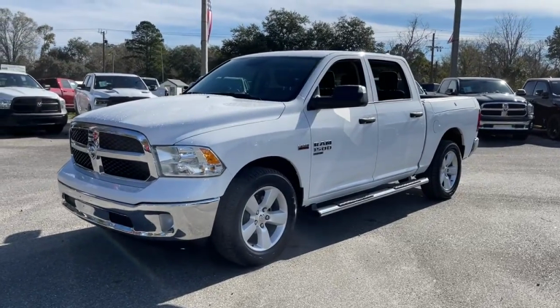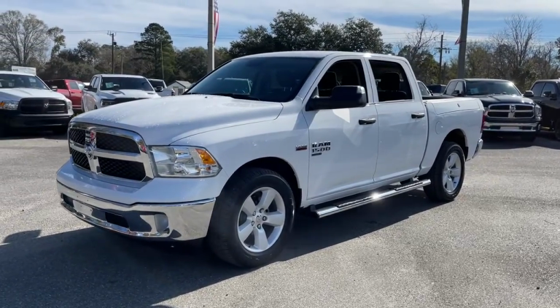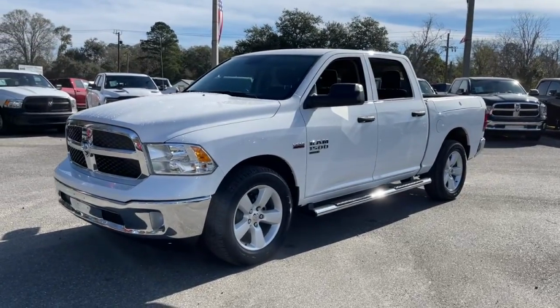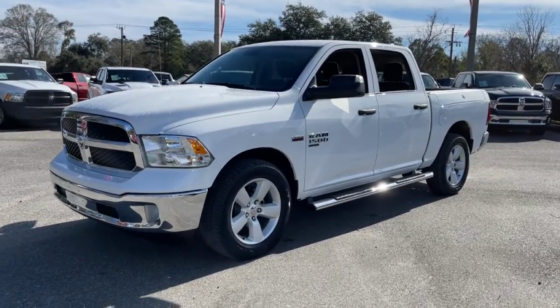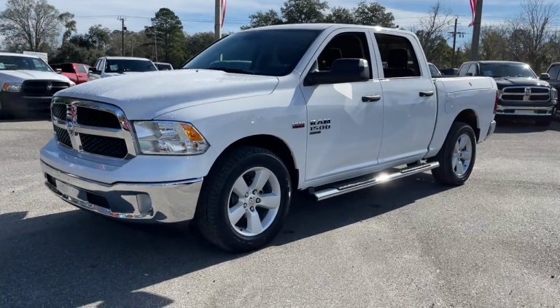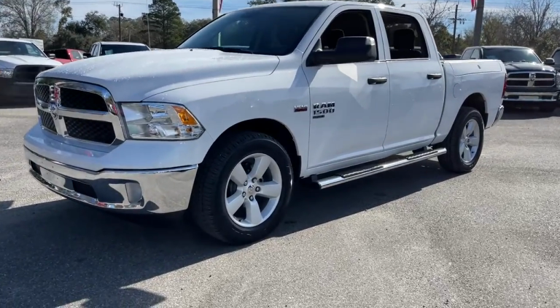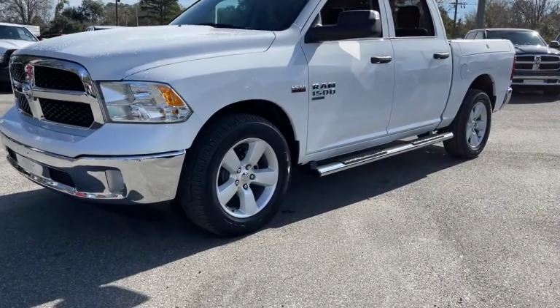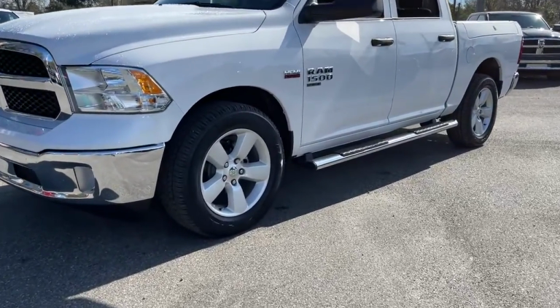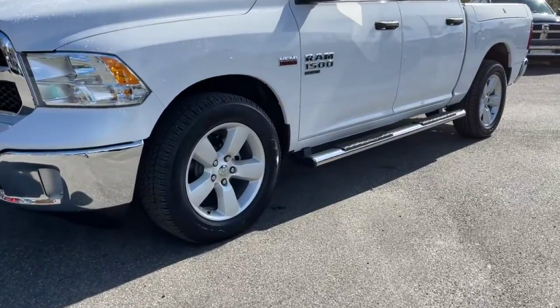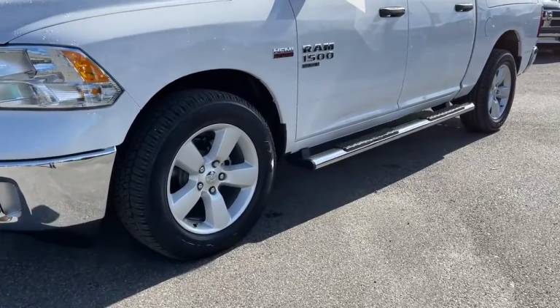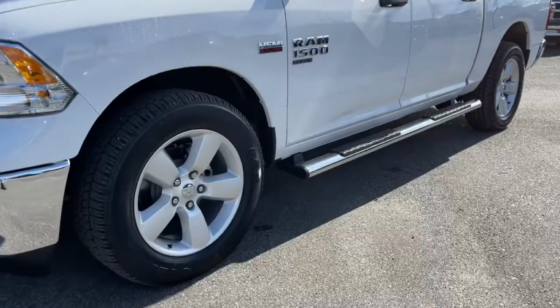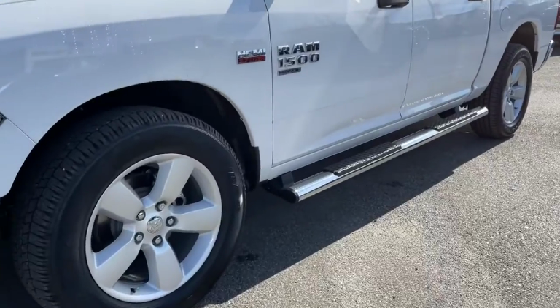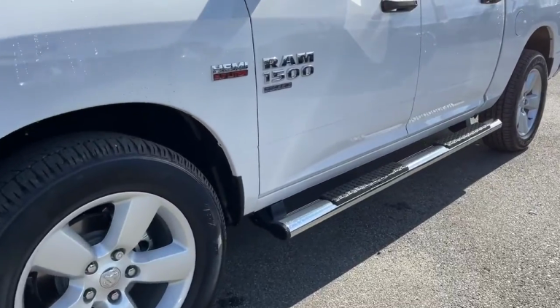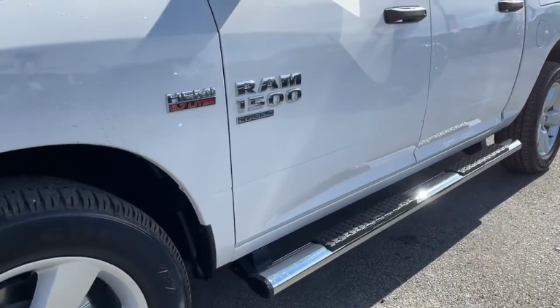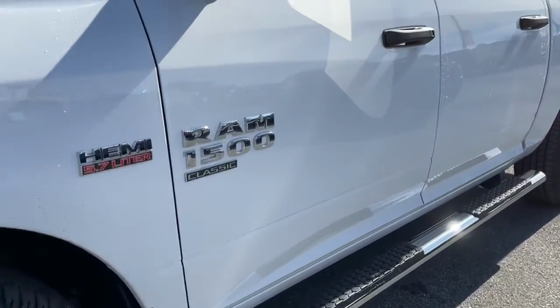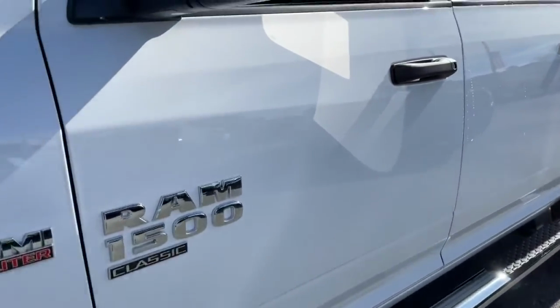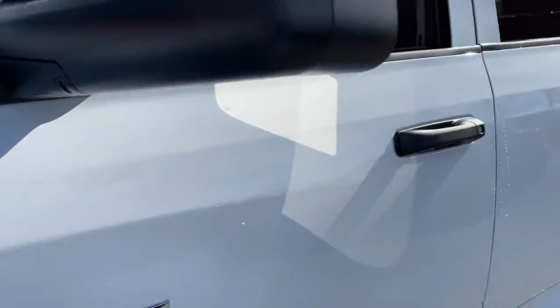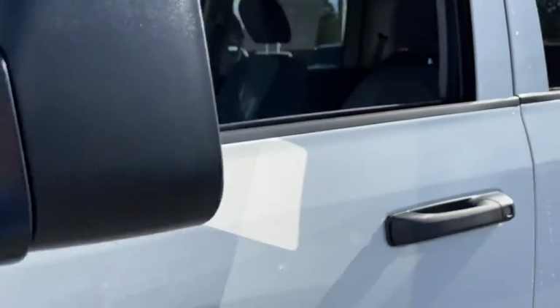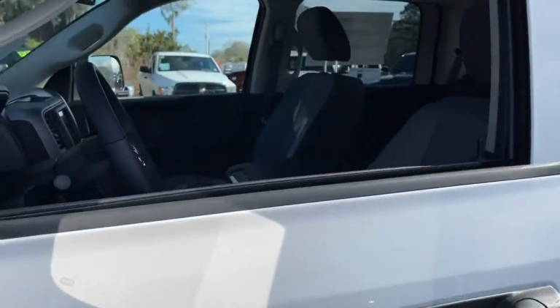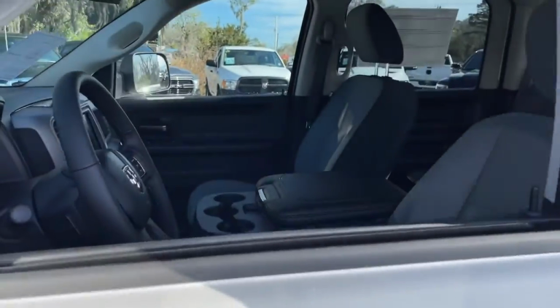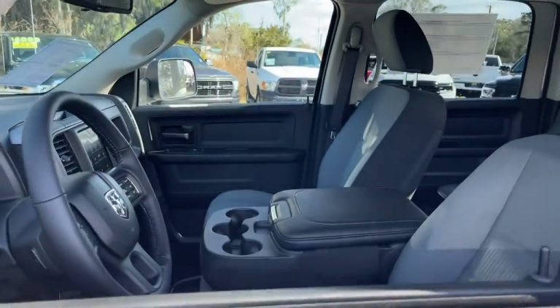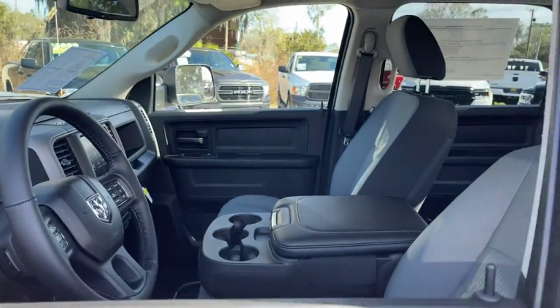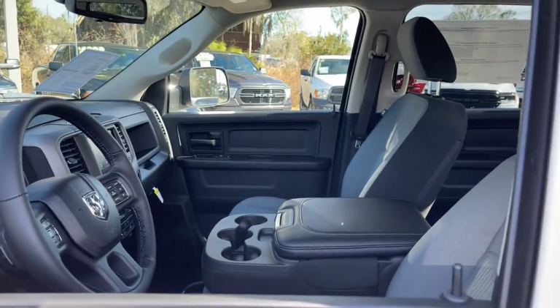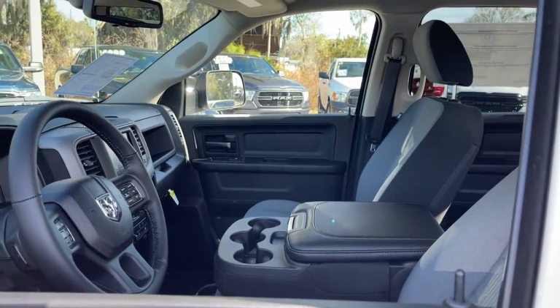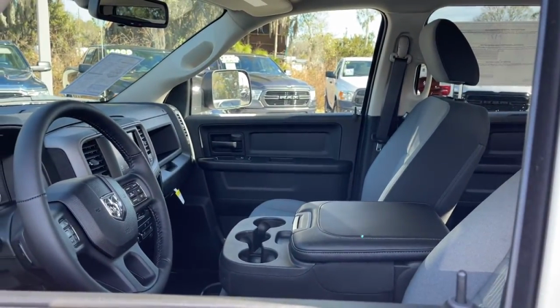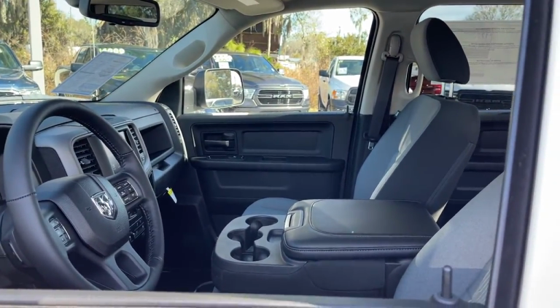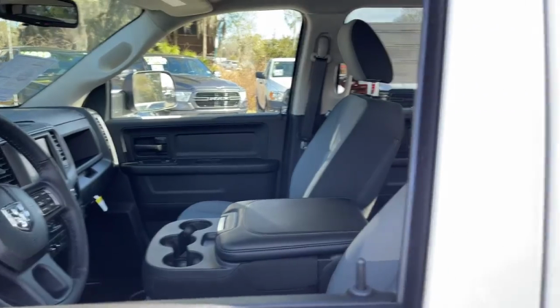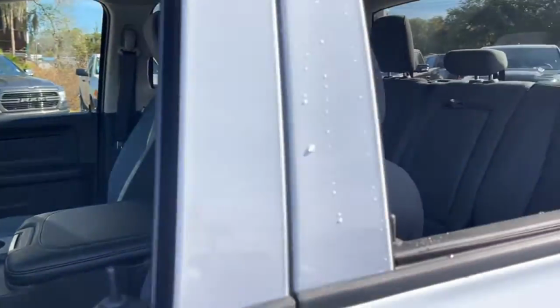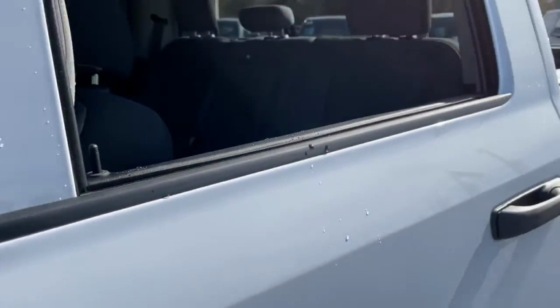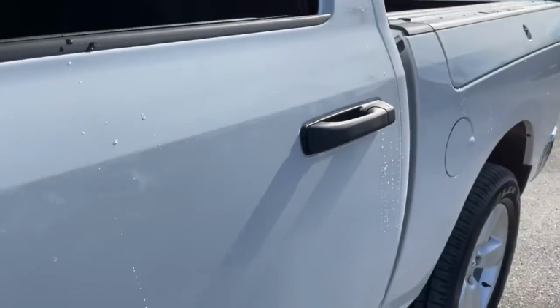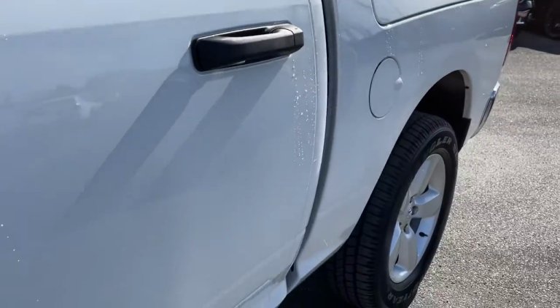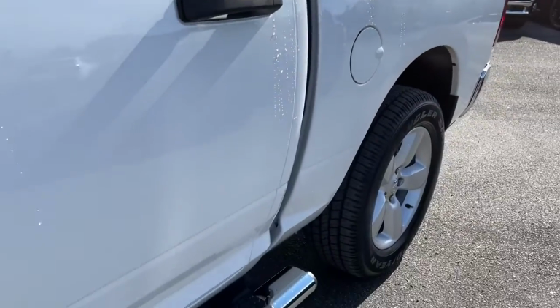These are just some of the great options this vehicle comes with: aluminum wheels, electronic stability control, power windows, four-wheel disc brakes, and power steering.